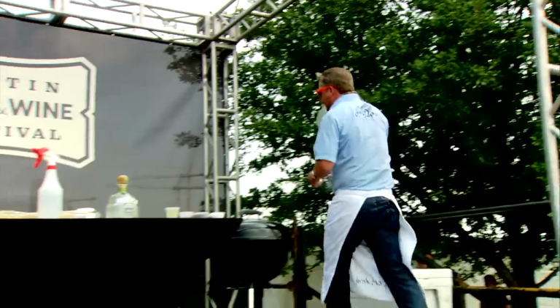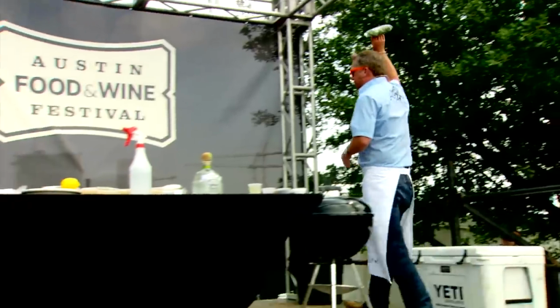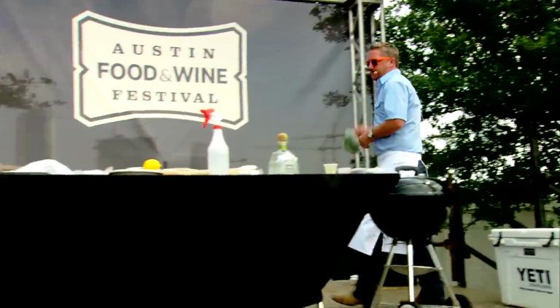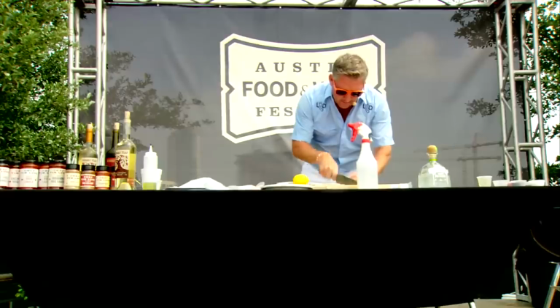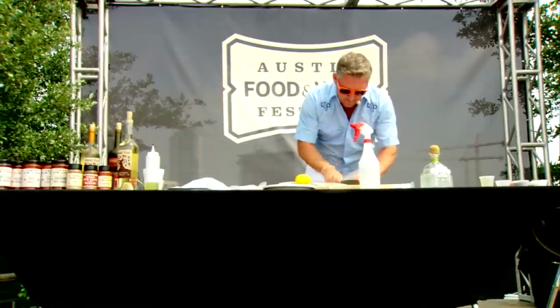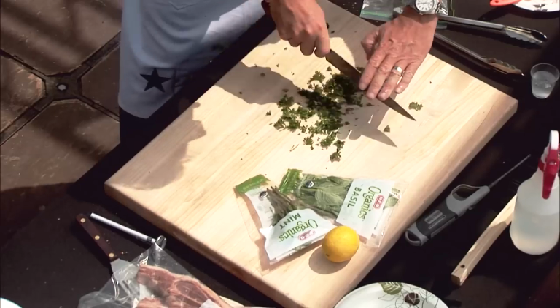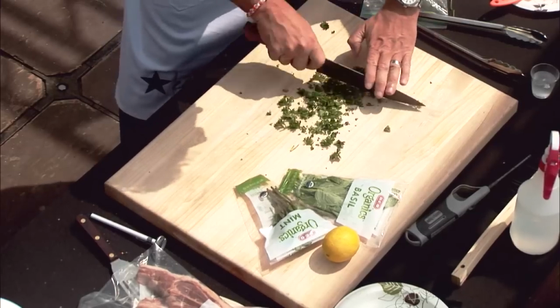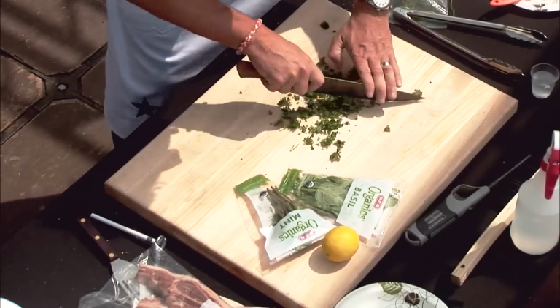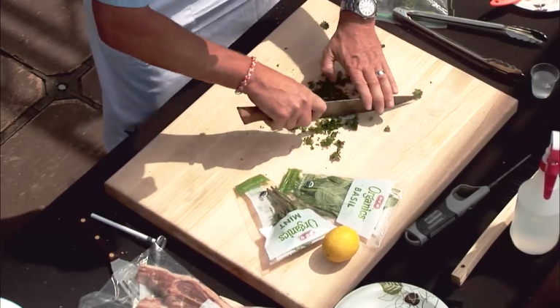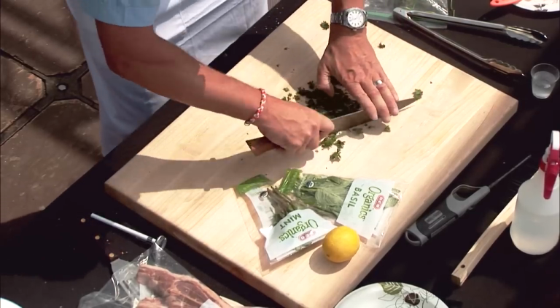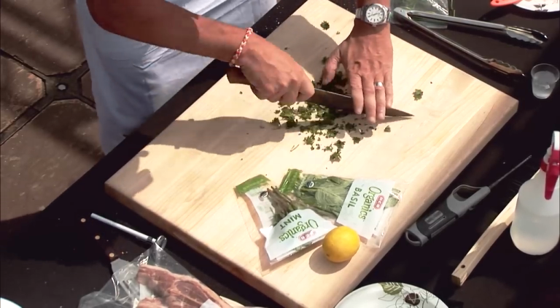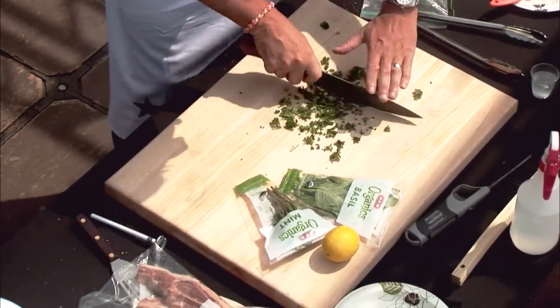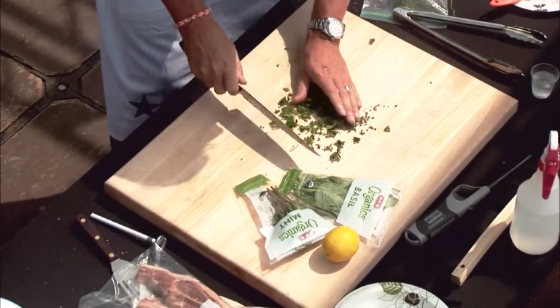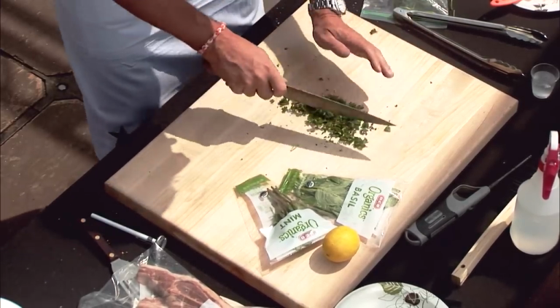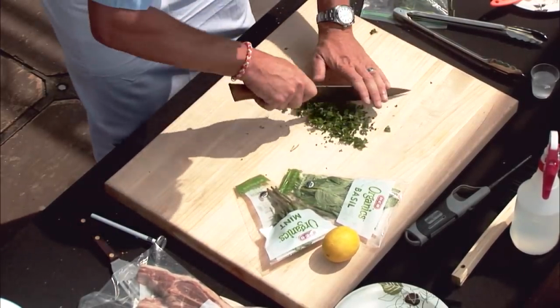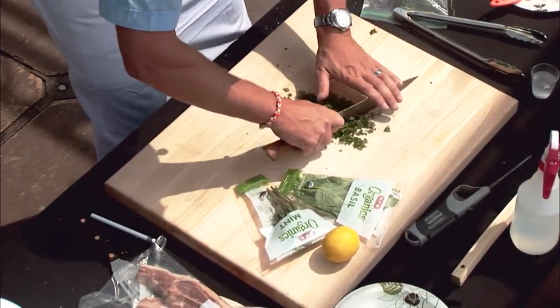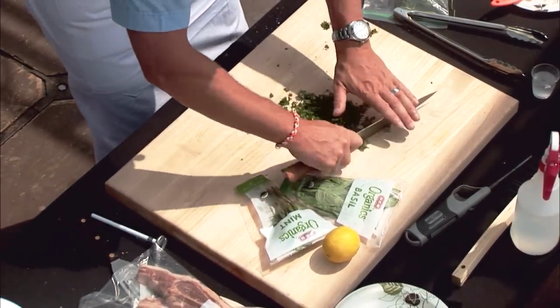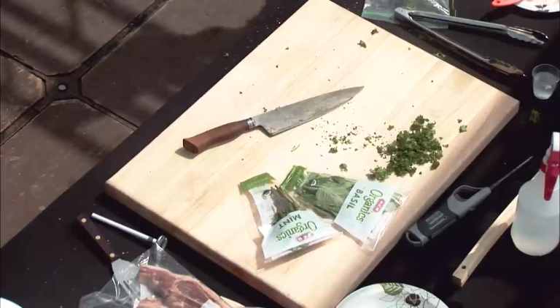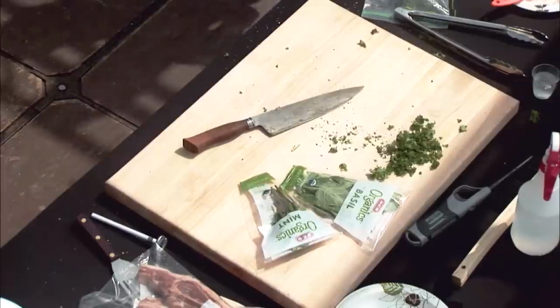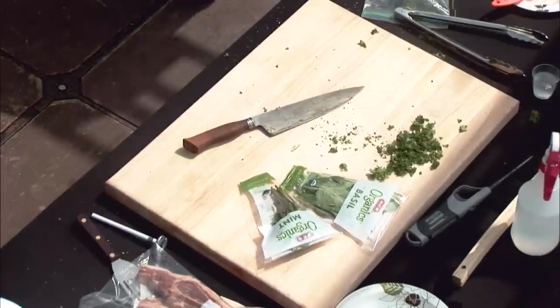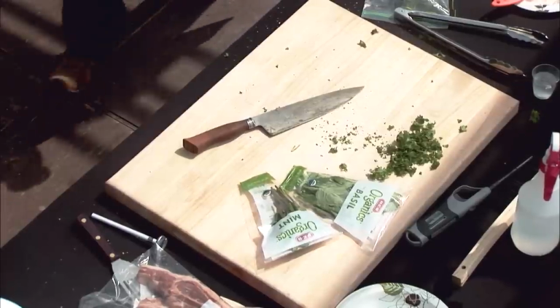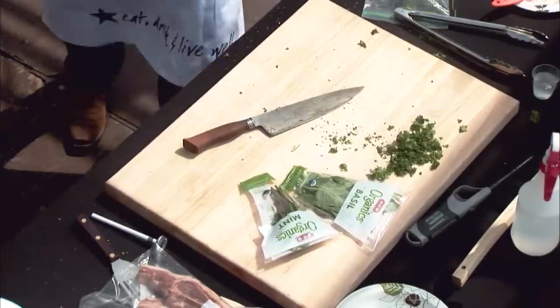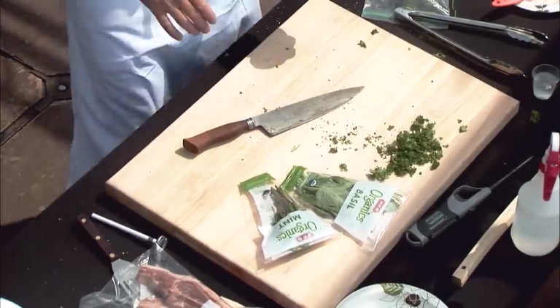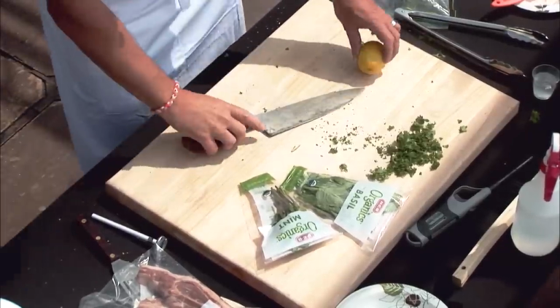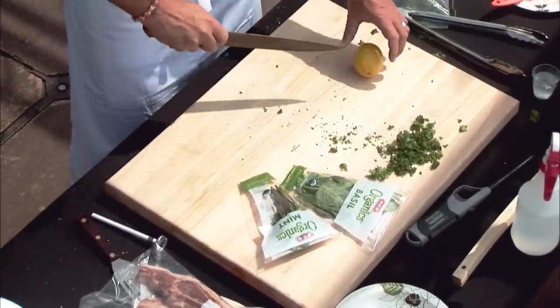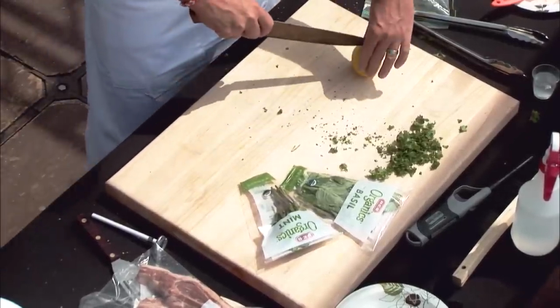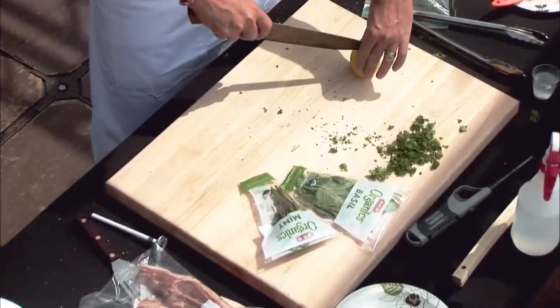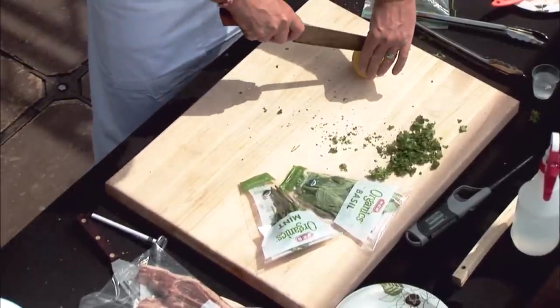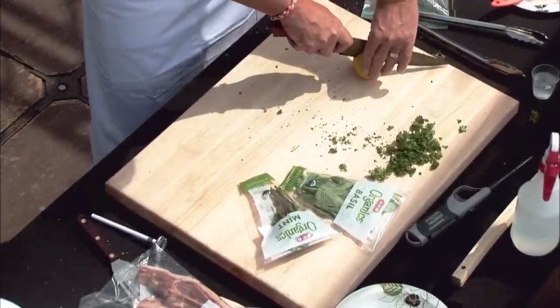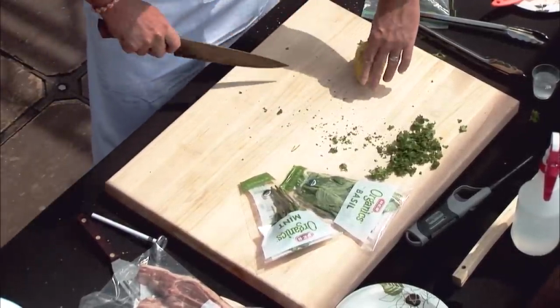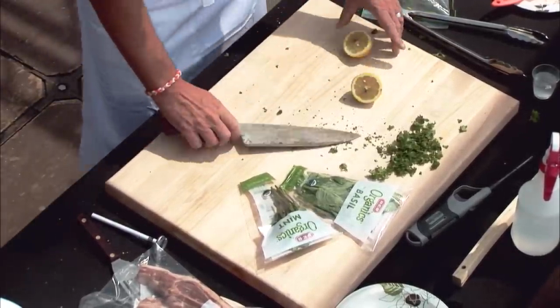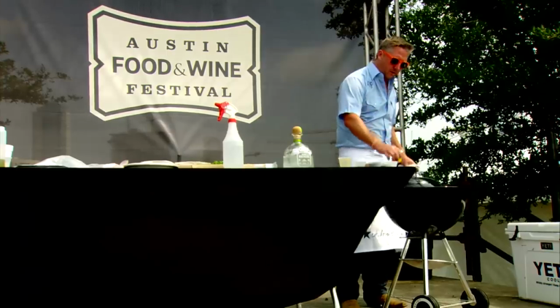You got some parsley, chopping it up — just a rough chop, nothing too much, because we want a good flavor of the parsley here. Take the lemon, cut it in half, and put it on the grill.